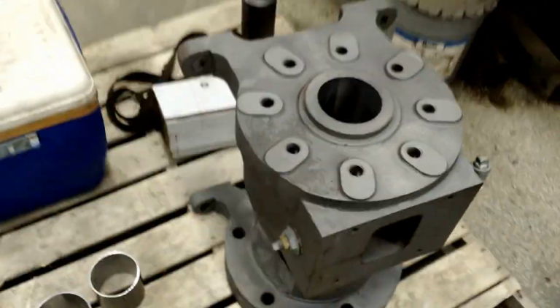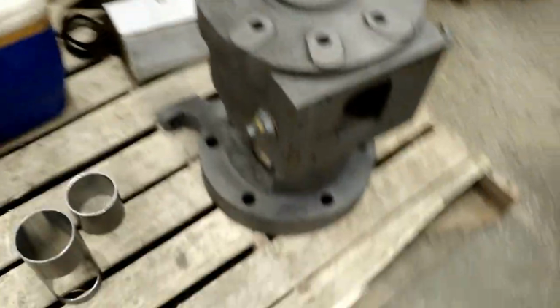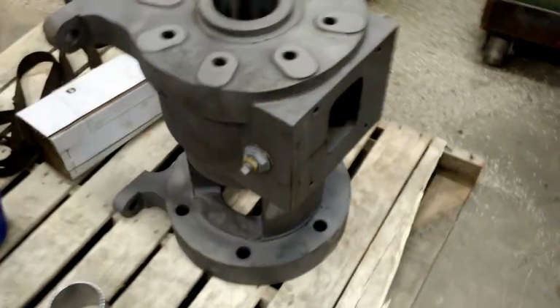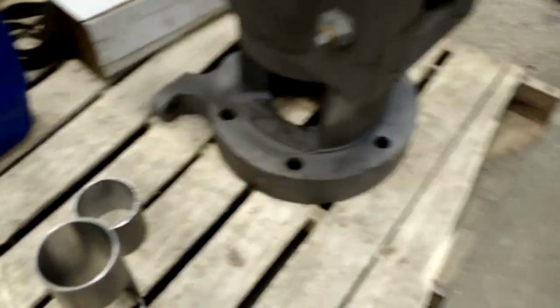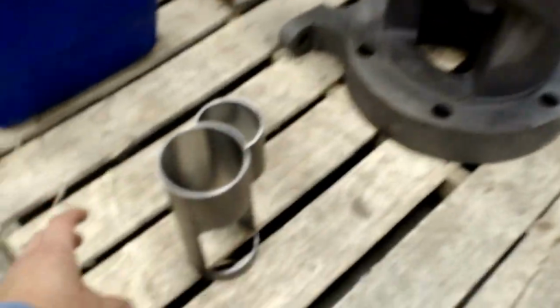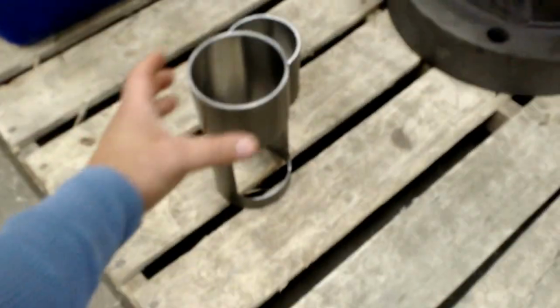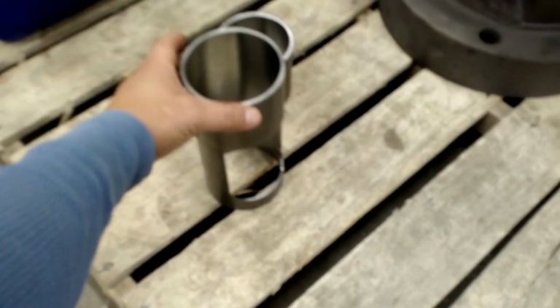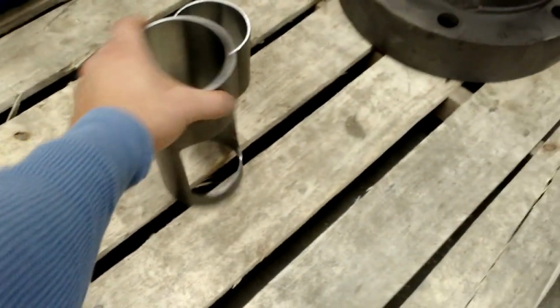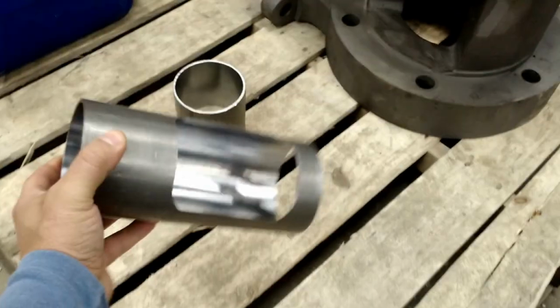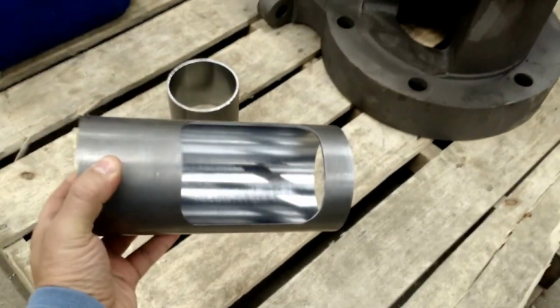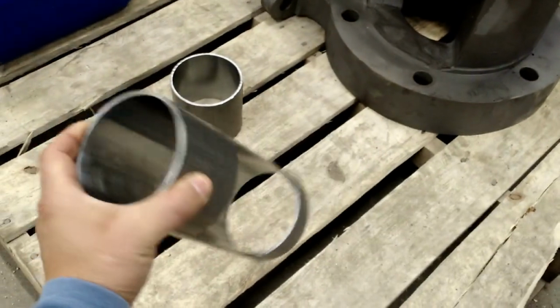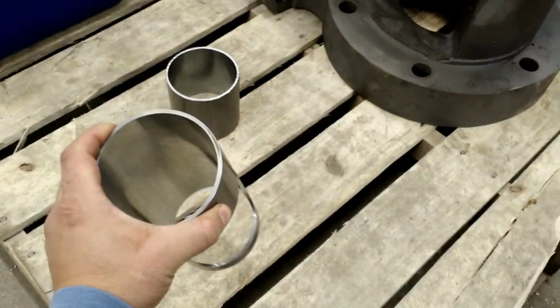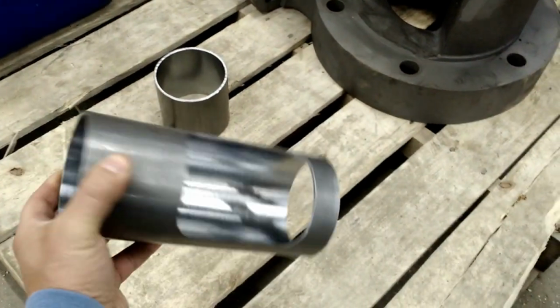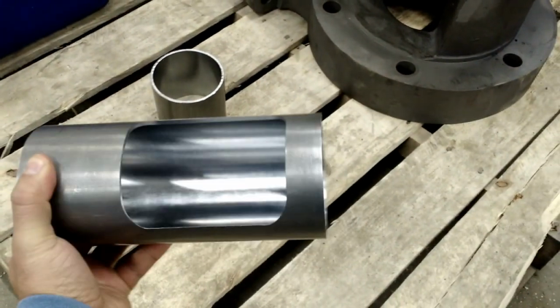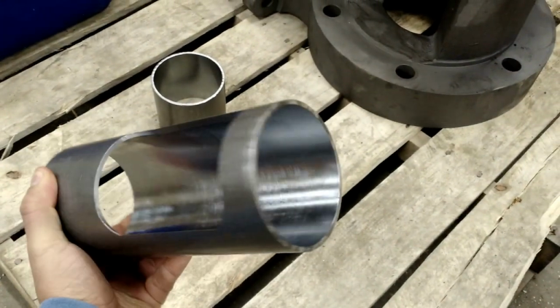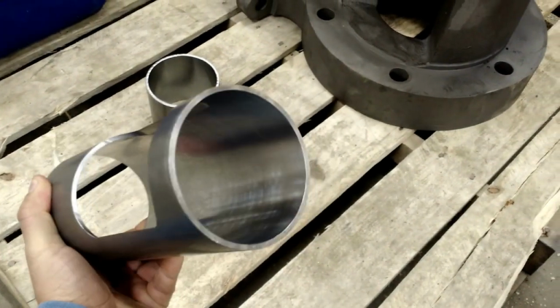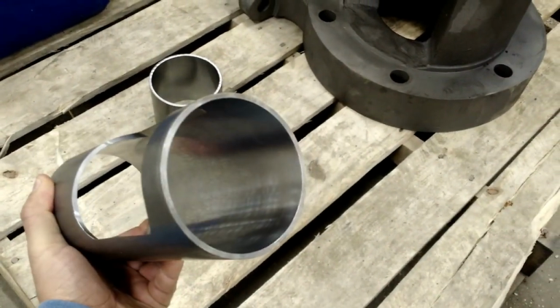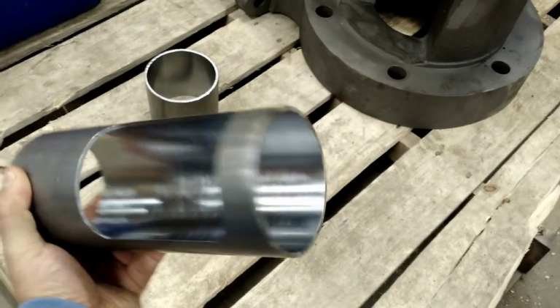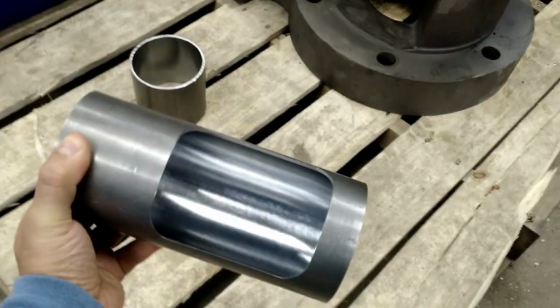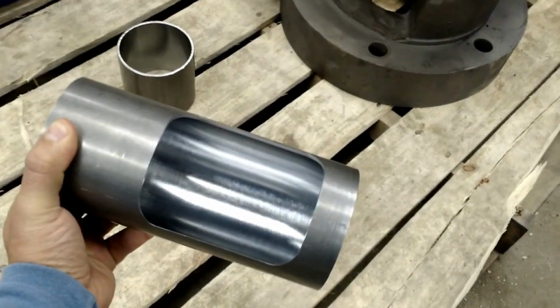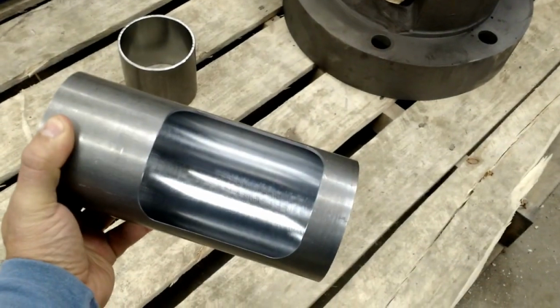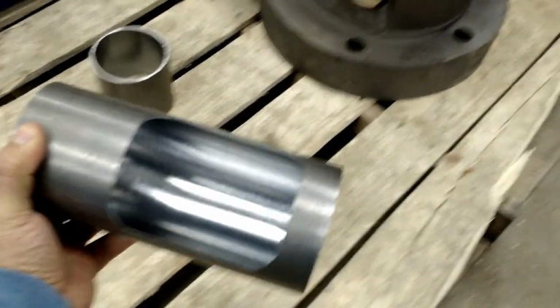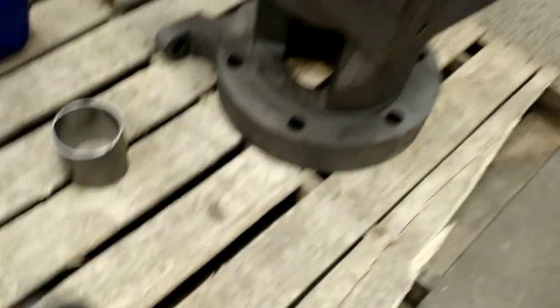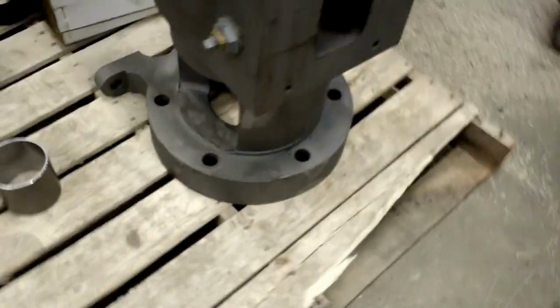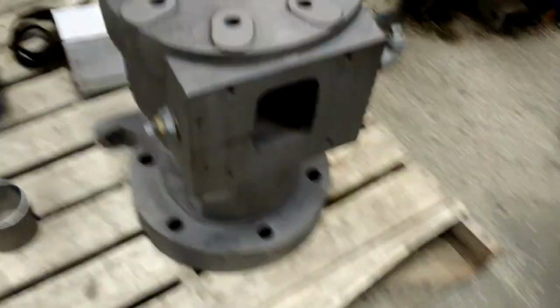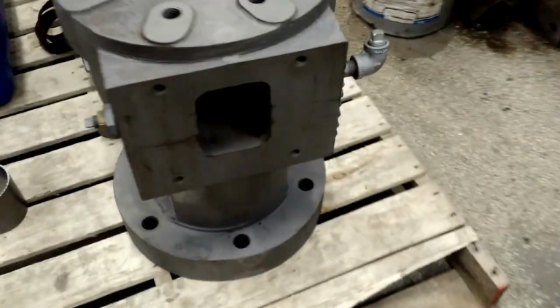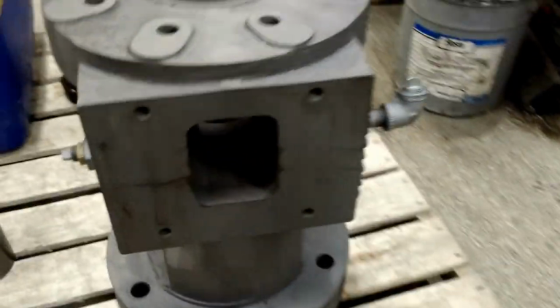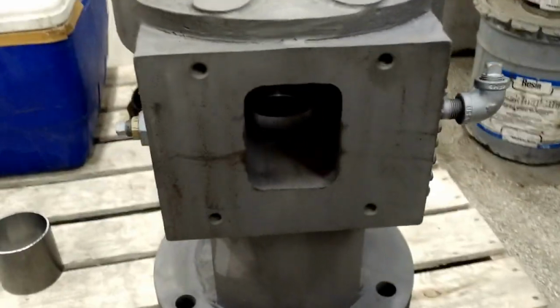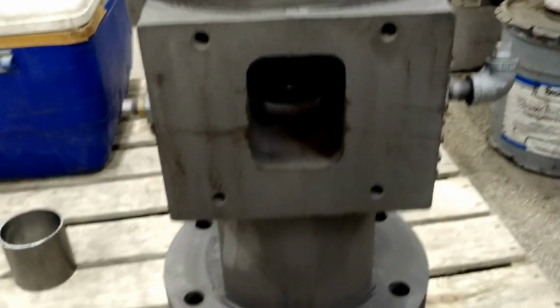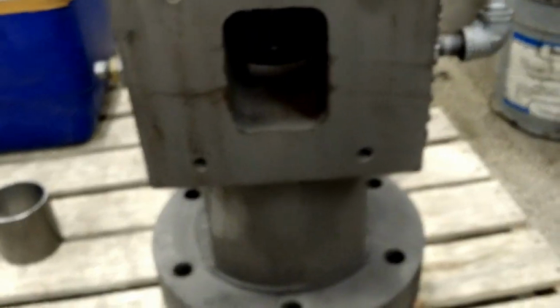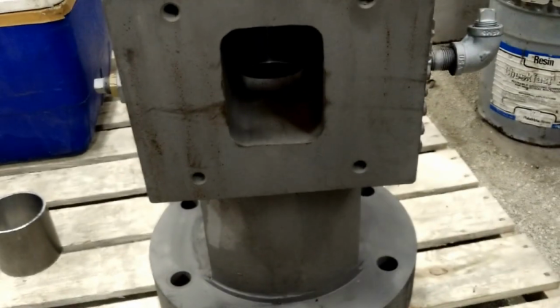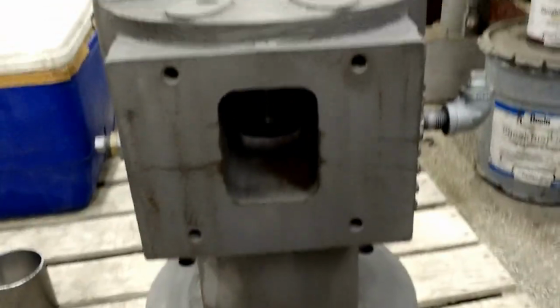So we bored it out and we made a new sleeve. Here's the sleeve — inside to size, outside to size — and we actually put that hole in it to match this window. That's where the pellets go in.